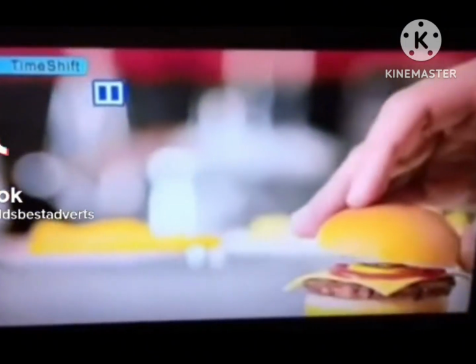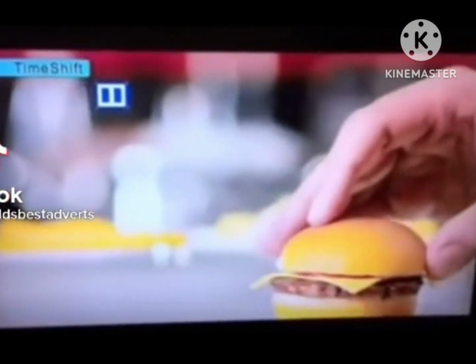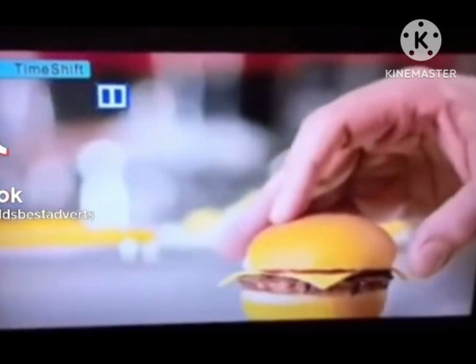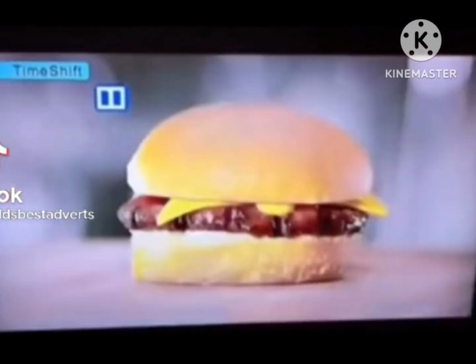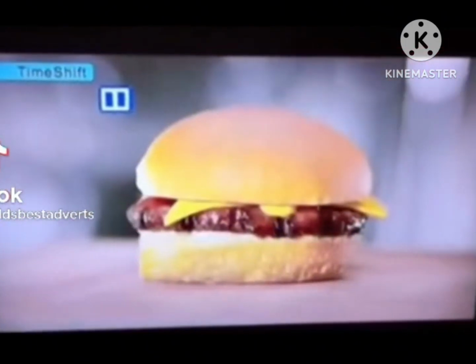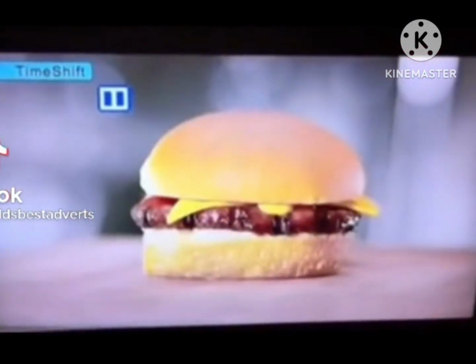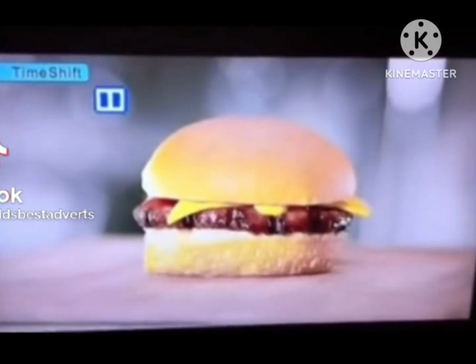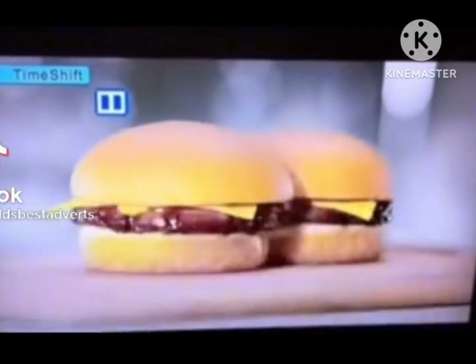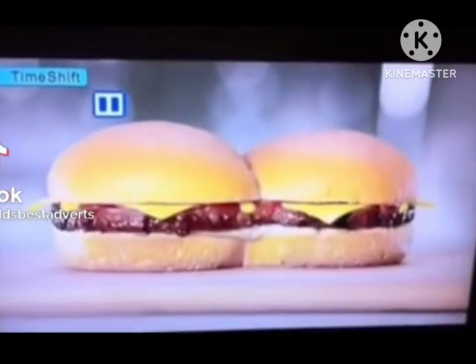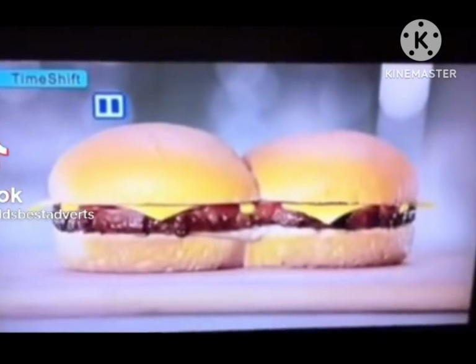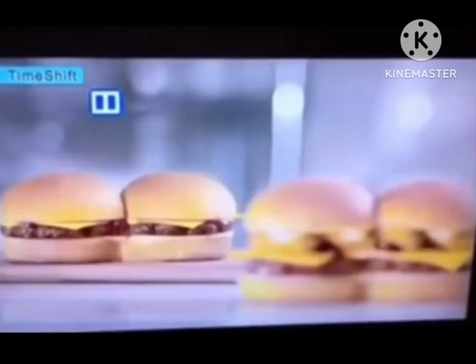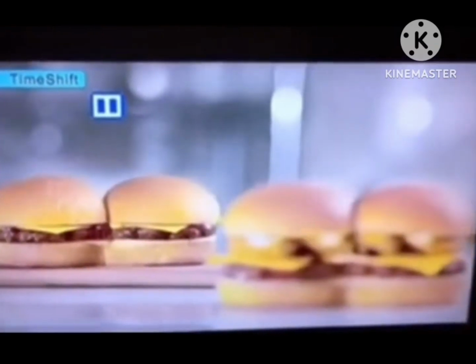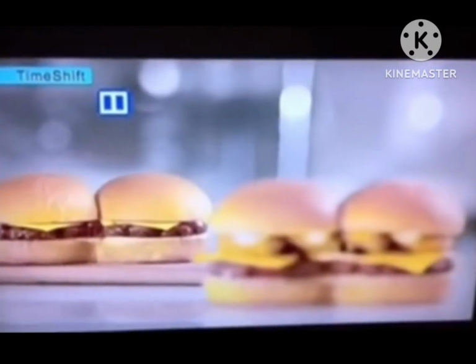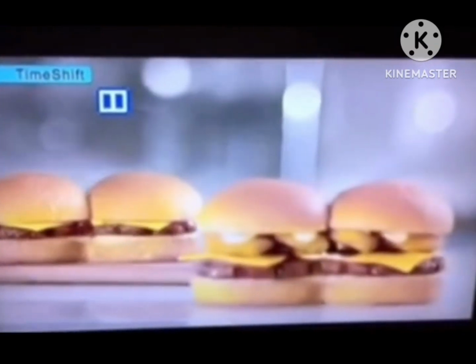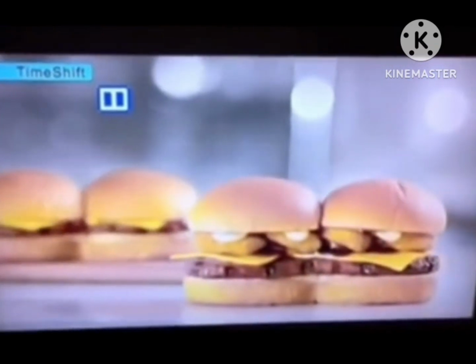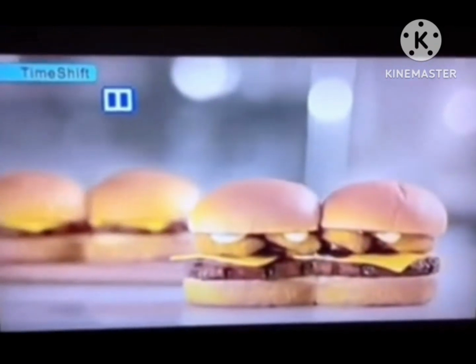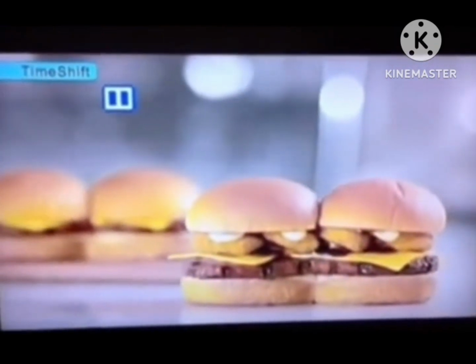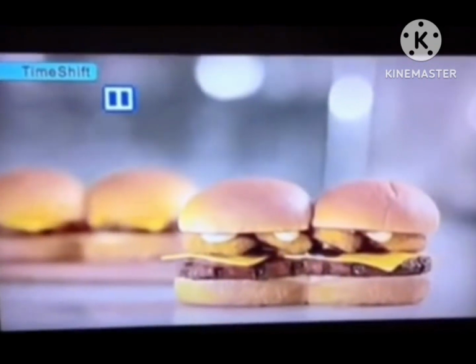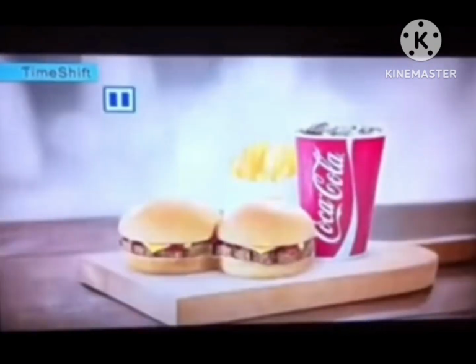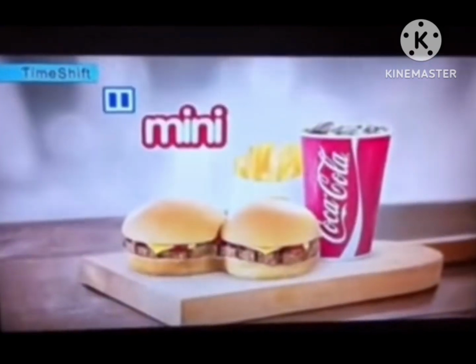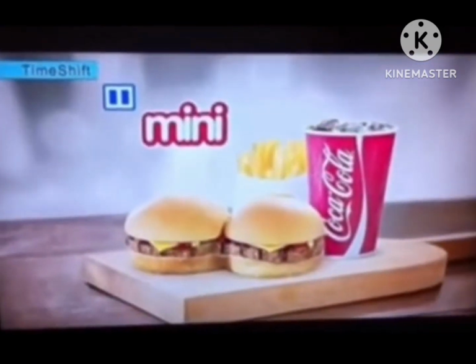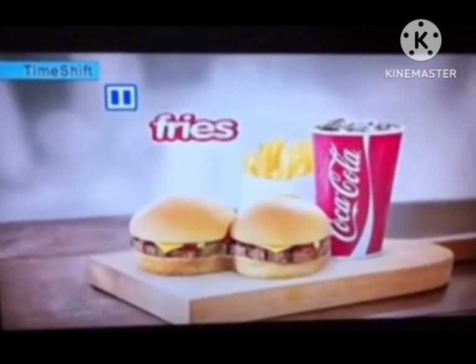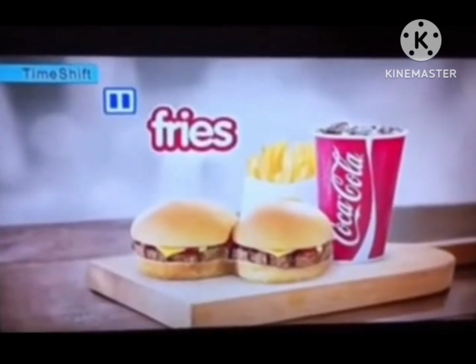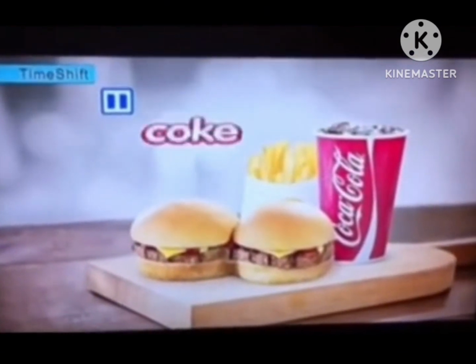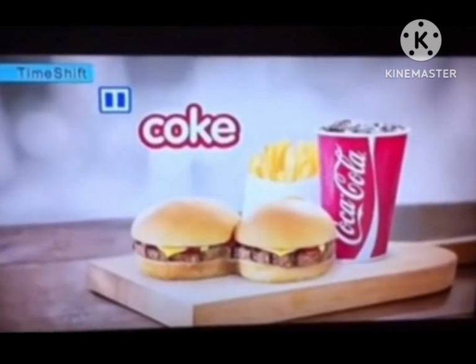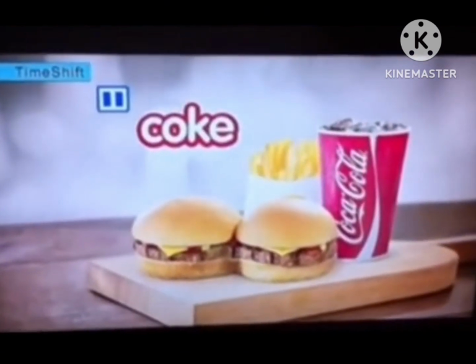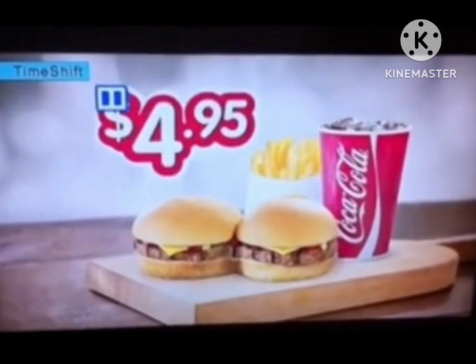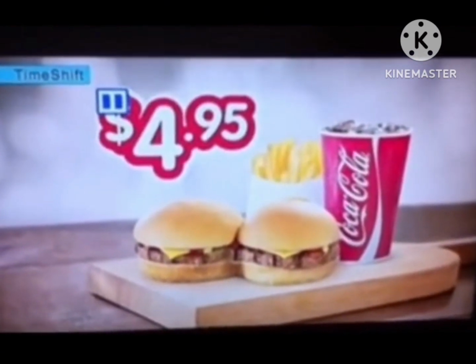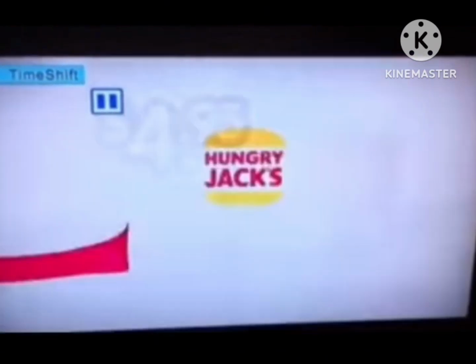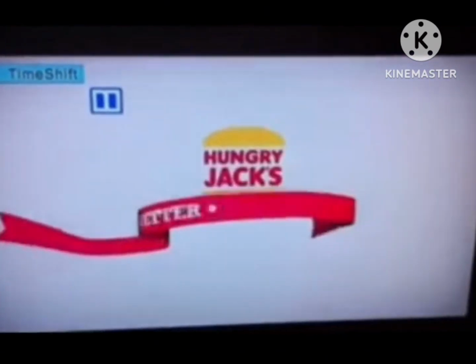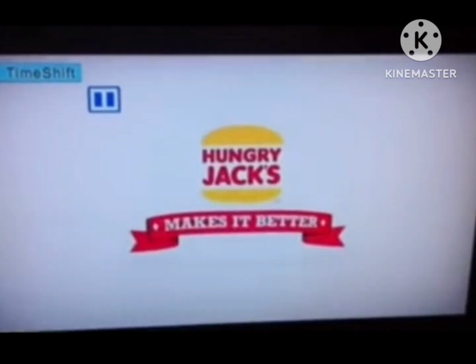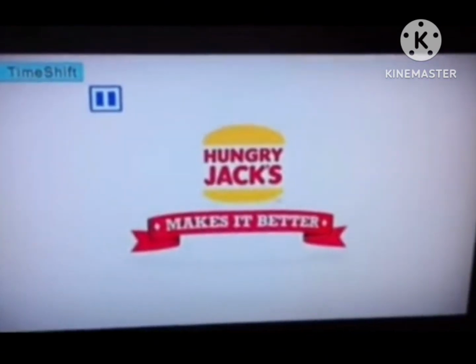Introducing Hungry Jack's Minis — tasty little burgers that are so cute, they come in pairs. There's Cheeseburger Minis and Rodeo Minis. Right now you can get a mini plus small fries and a small Coke for just $4.95. Hungry Jack's makes it better.